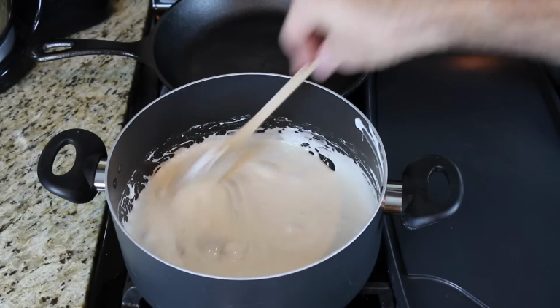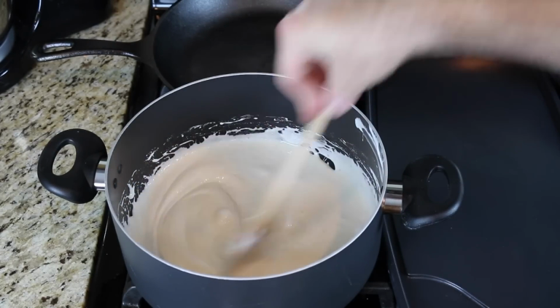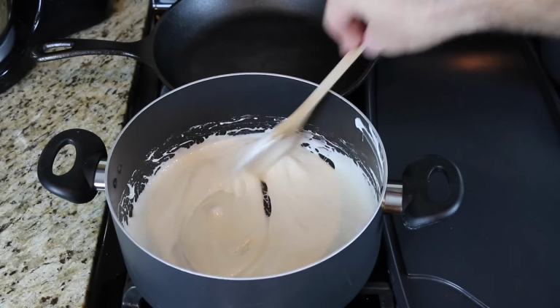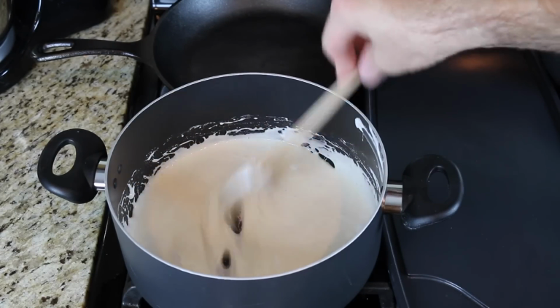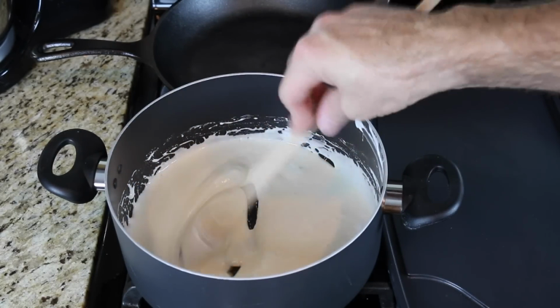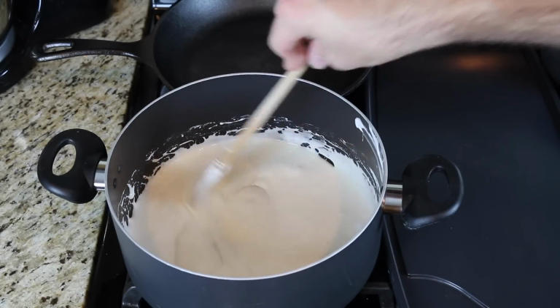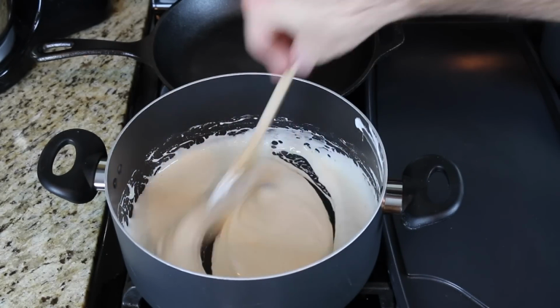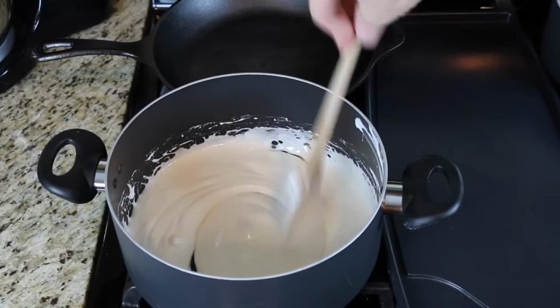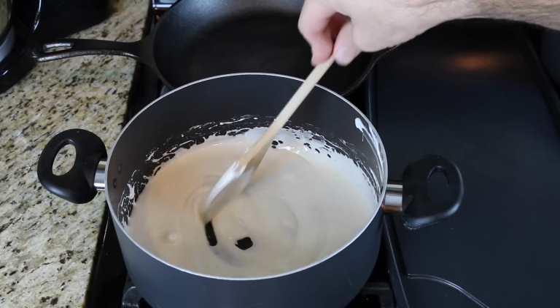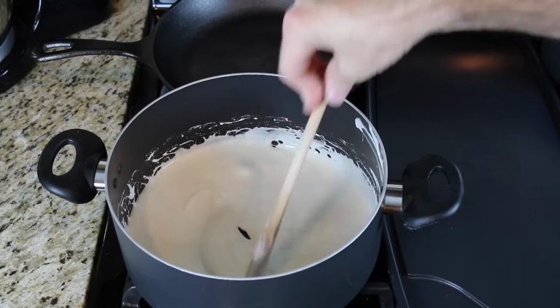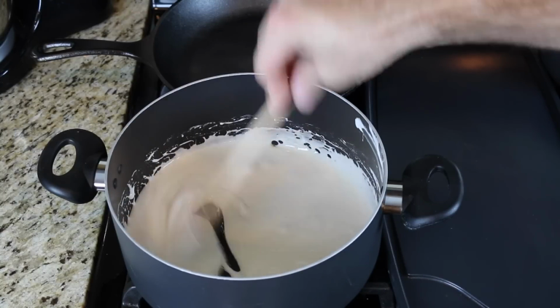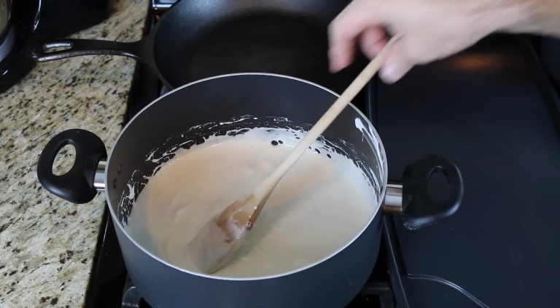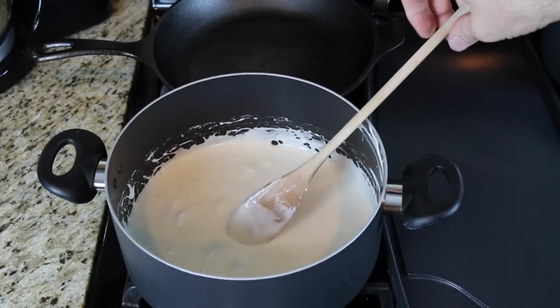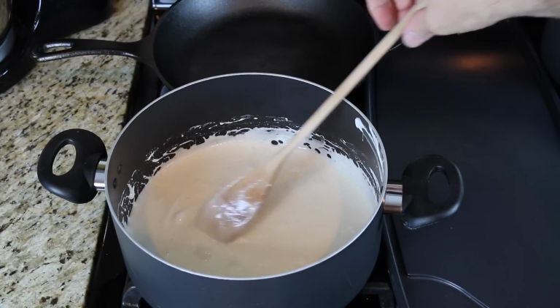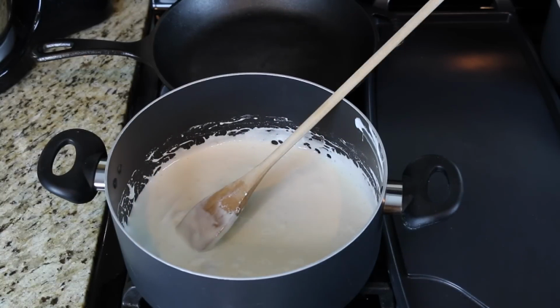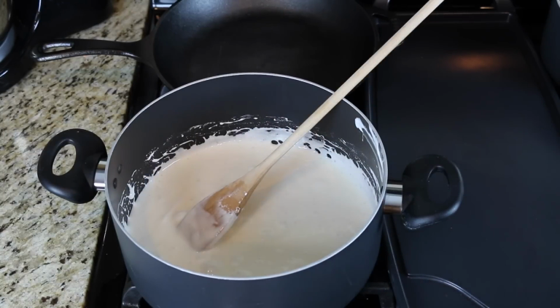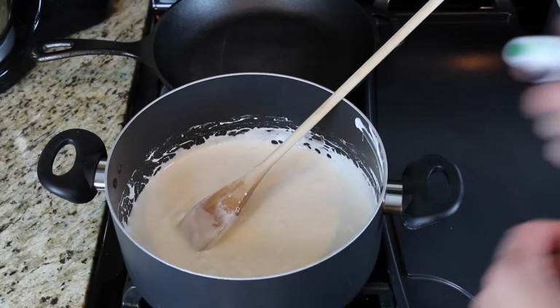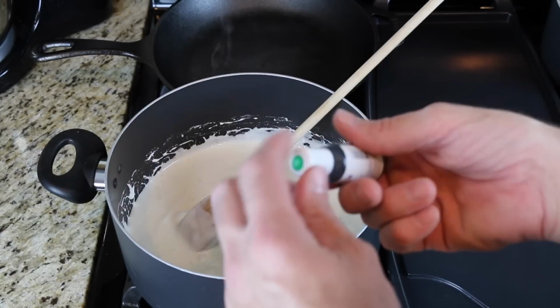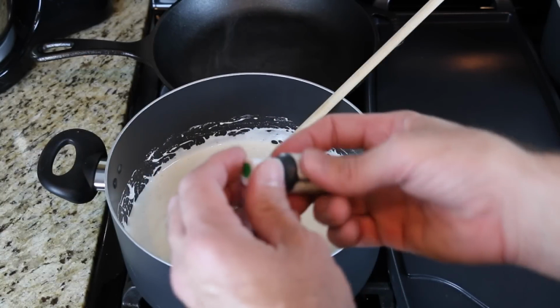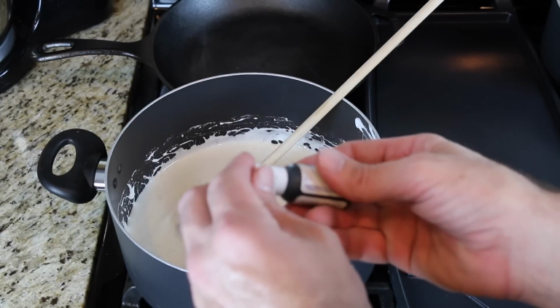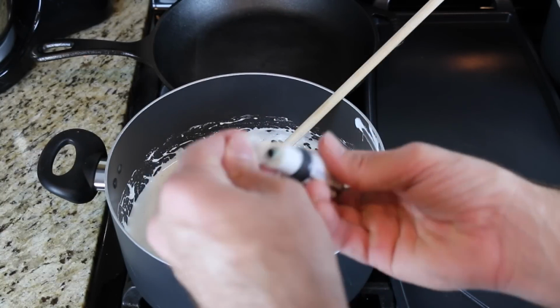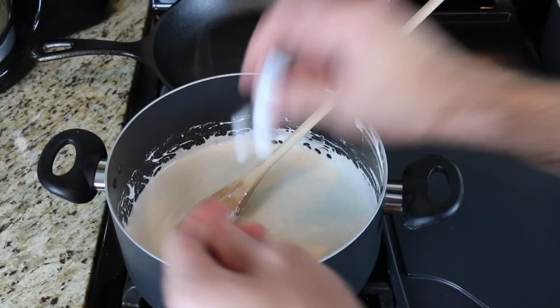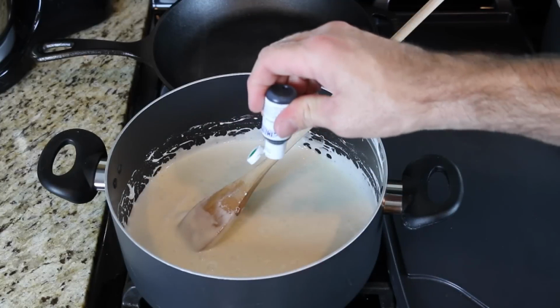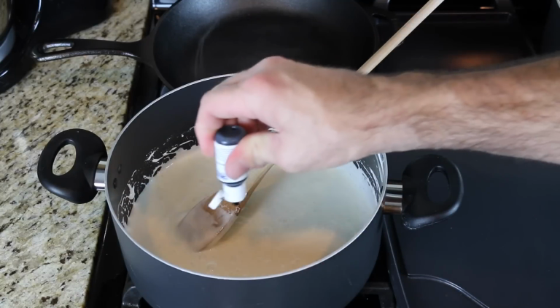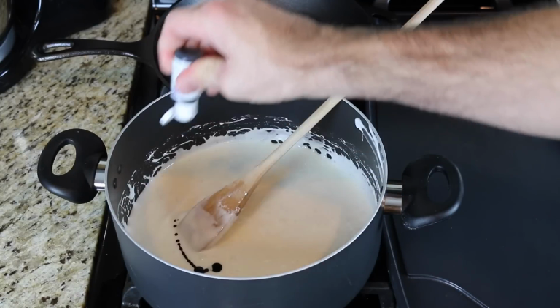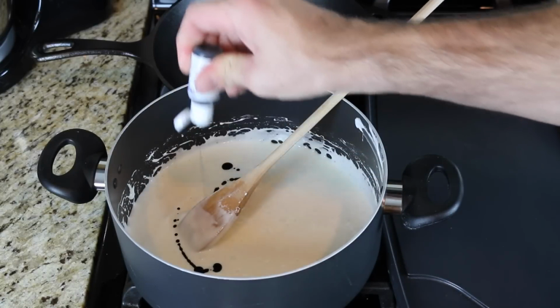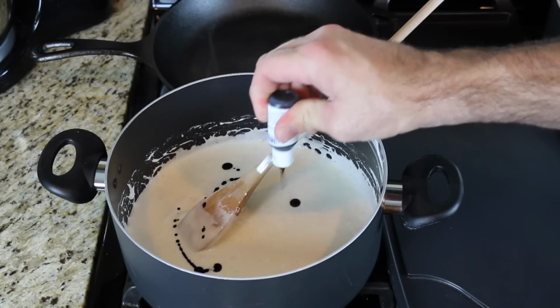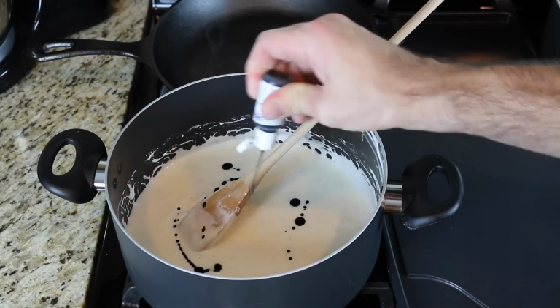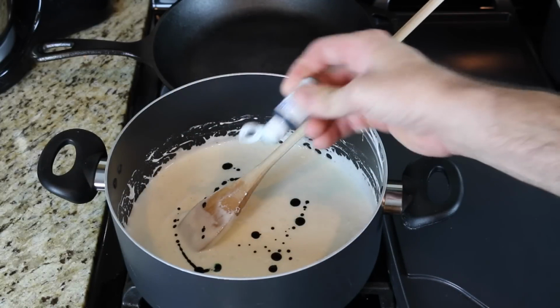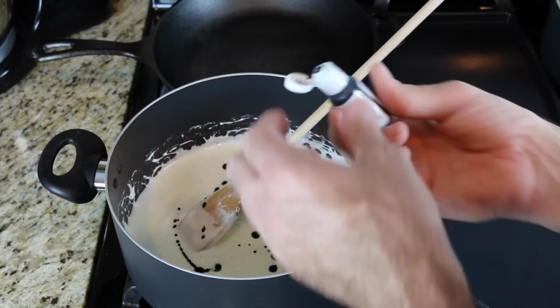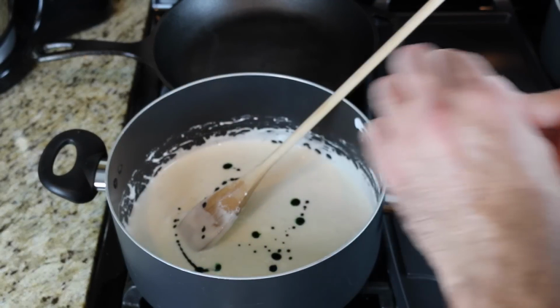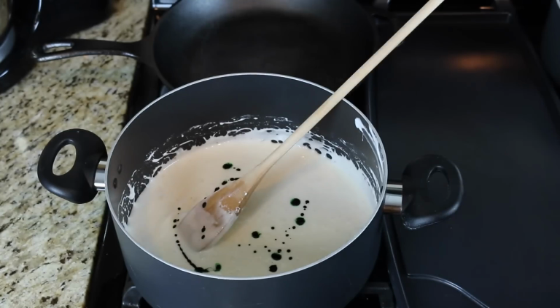When they have liquefied really good, you want to turn off the heat, and then I'm going to use some green food coloring to color this.